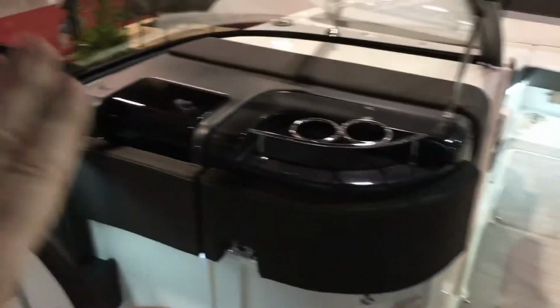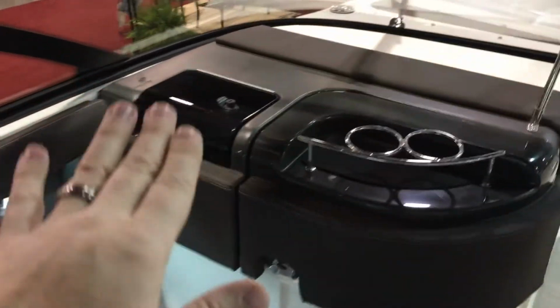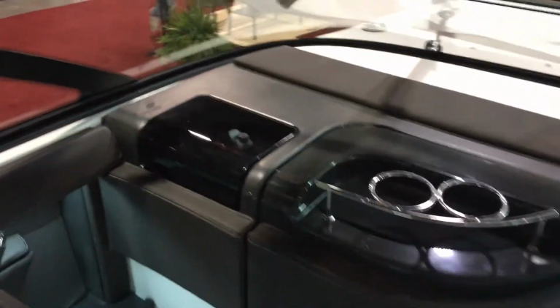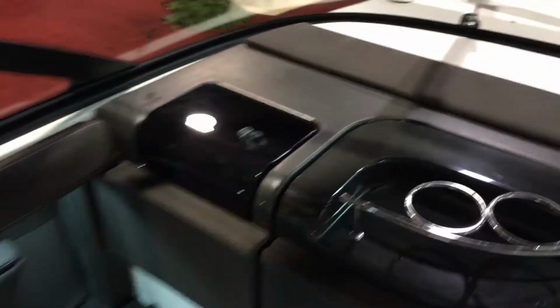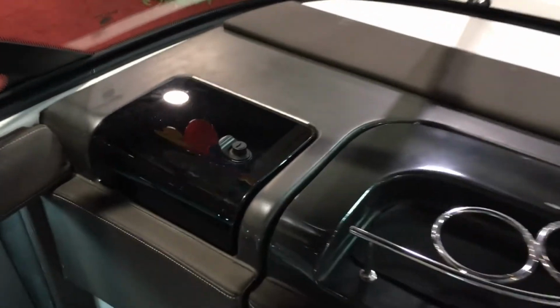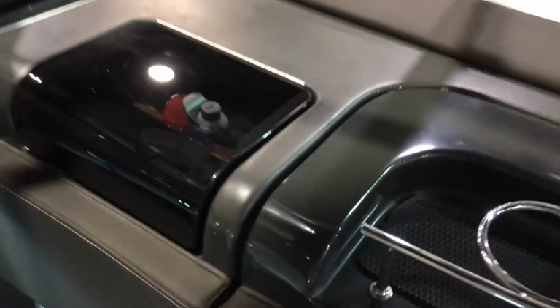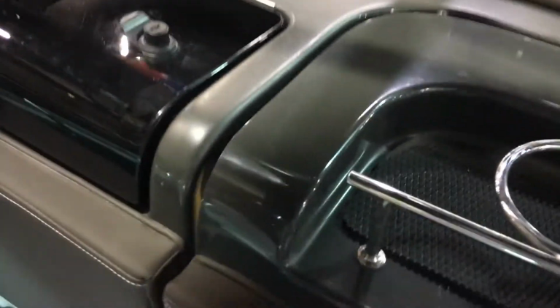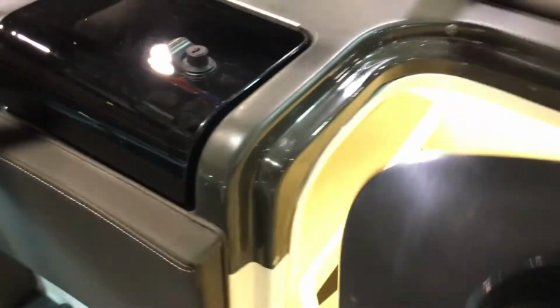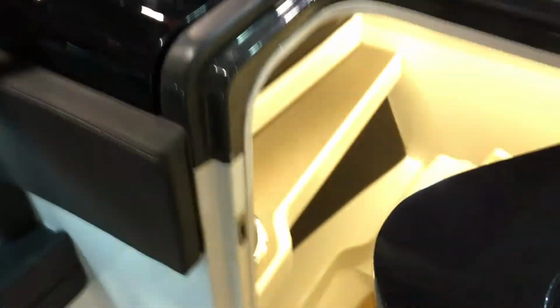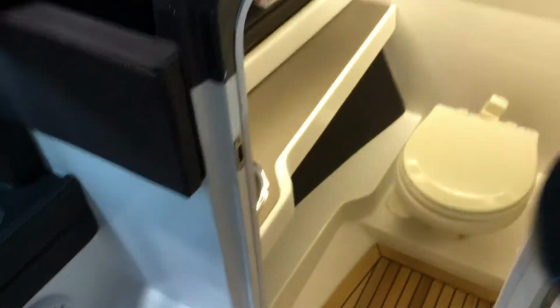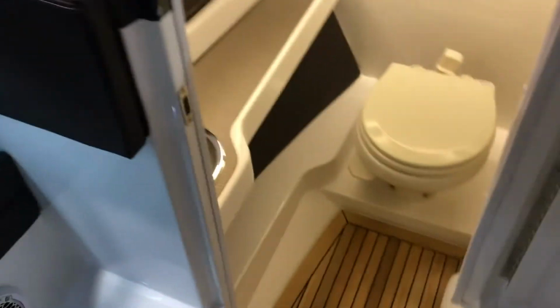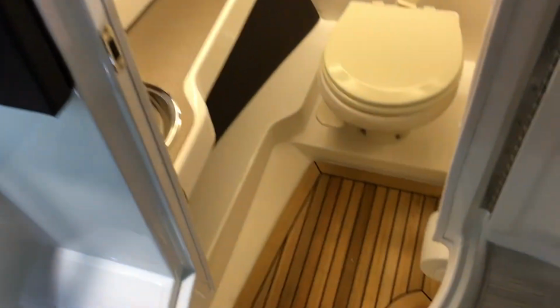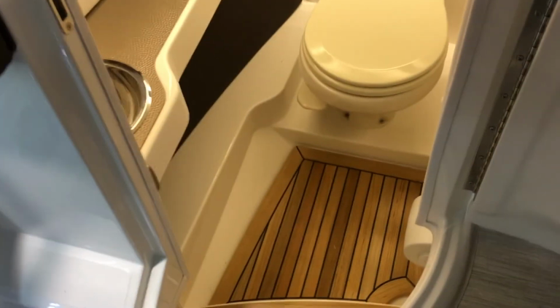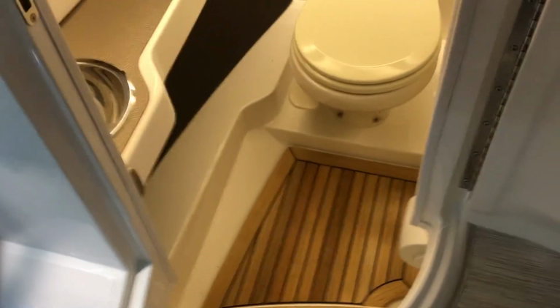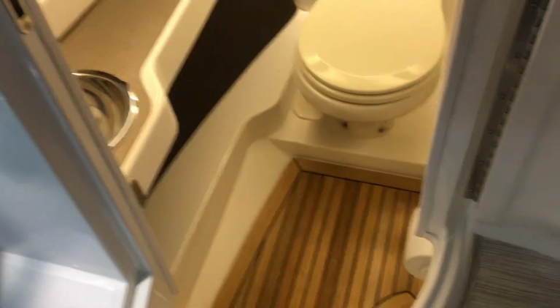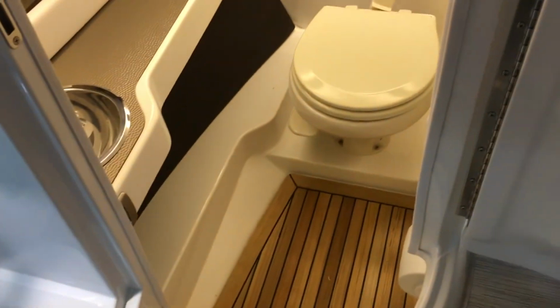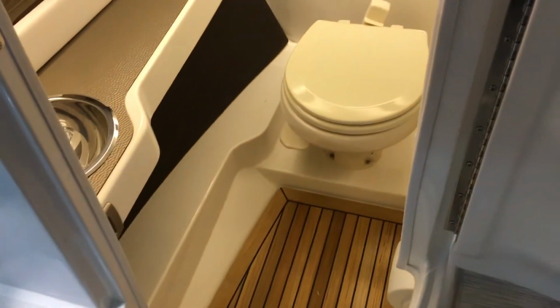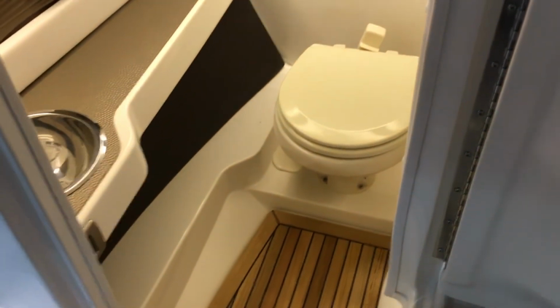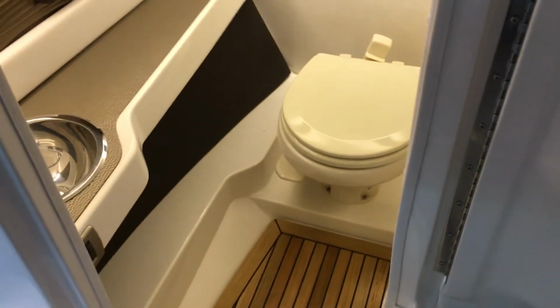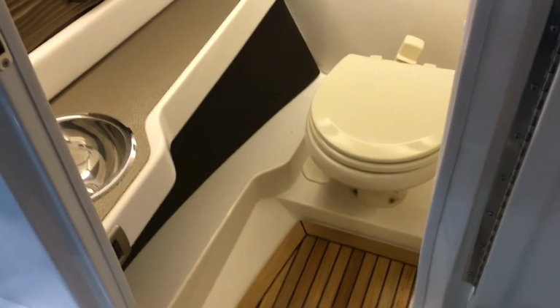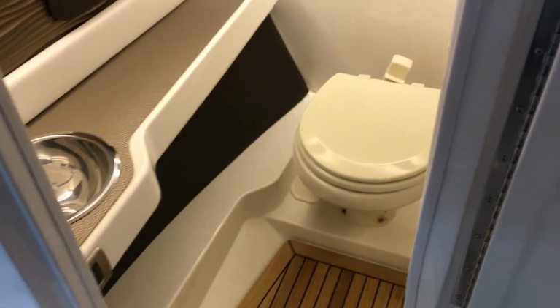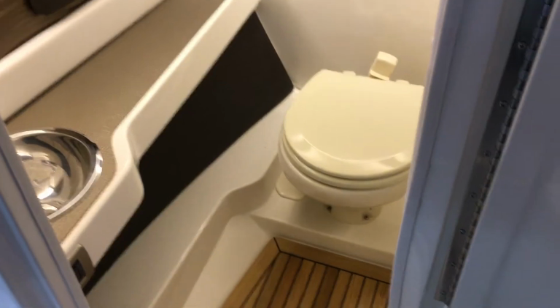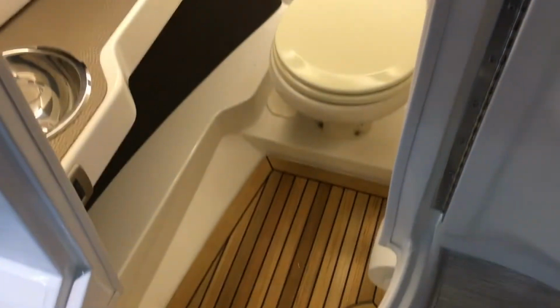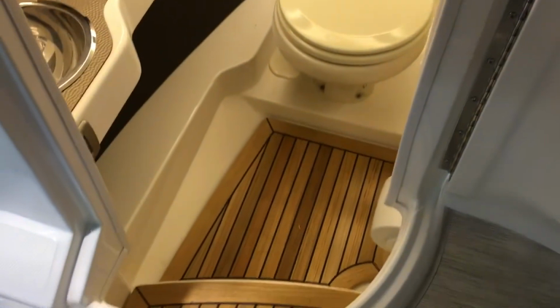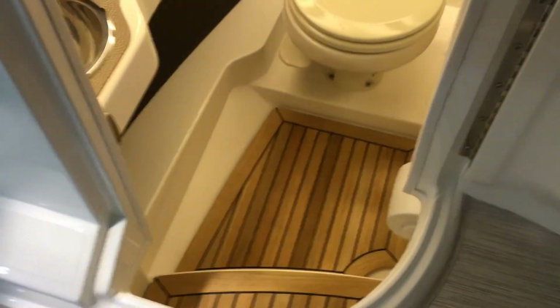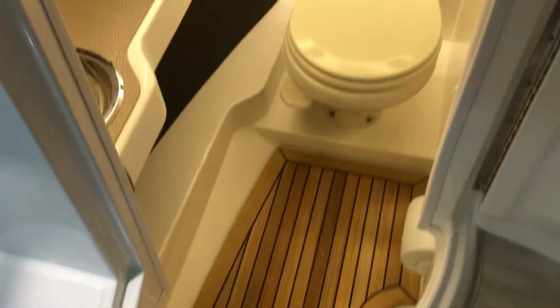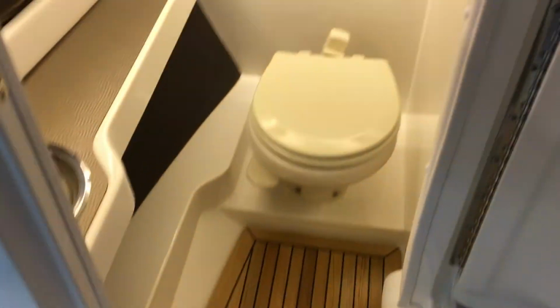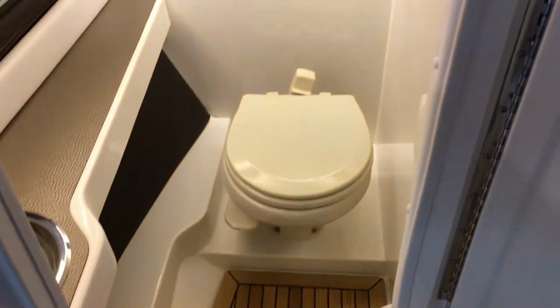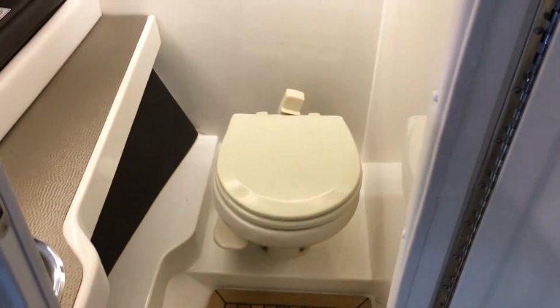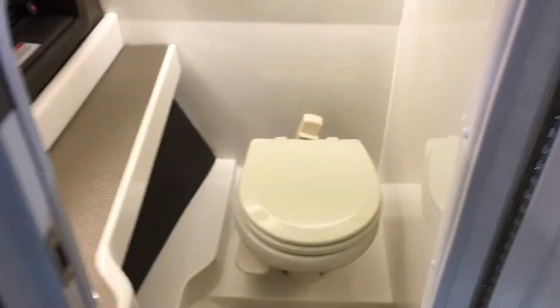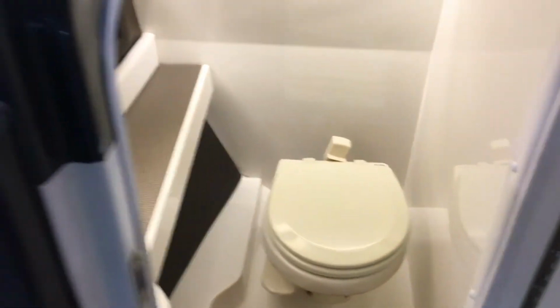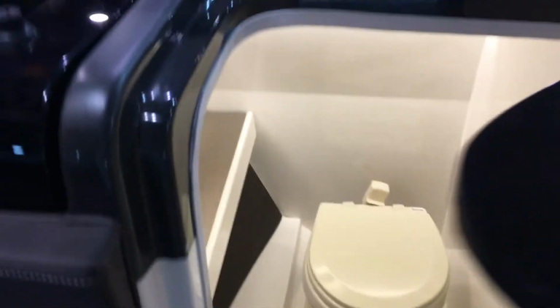Another little glove box for your personal items when you're out on the water. They've done a fantastic job with the head compartment — very functional, very usable. You've got your sink, and just a great job with that easy-to-use pump-out head.